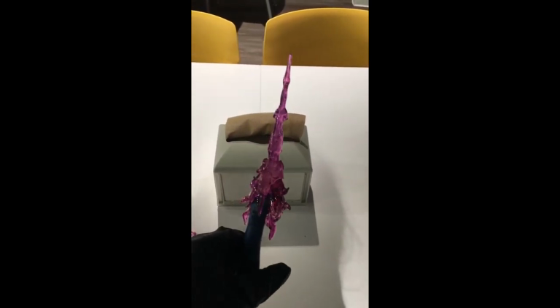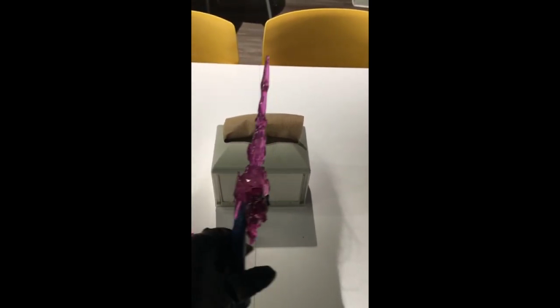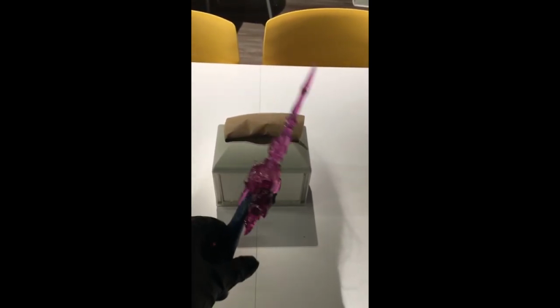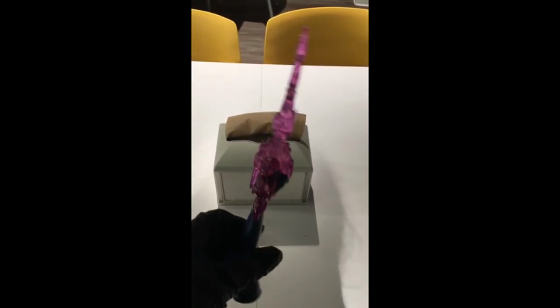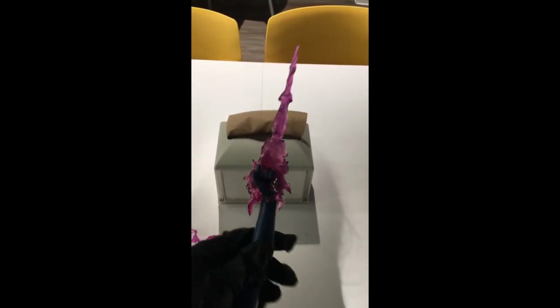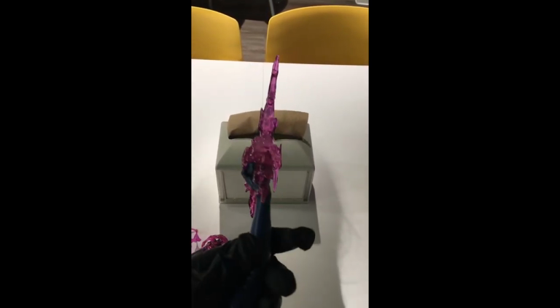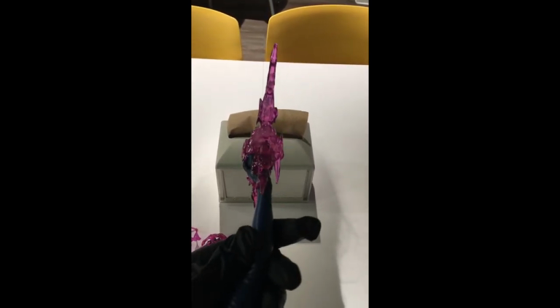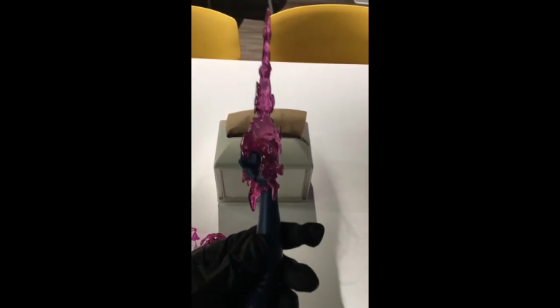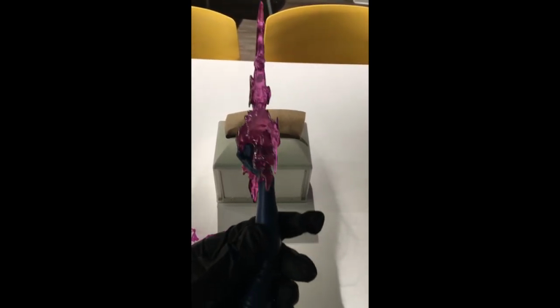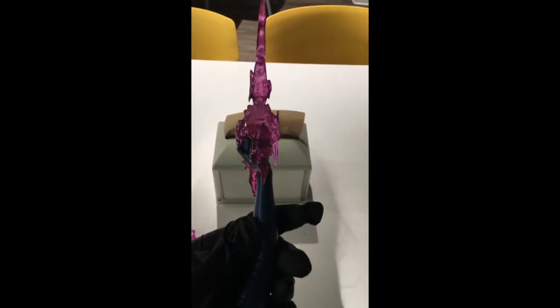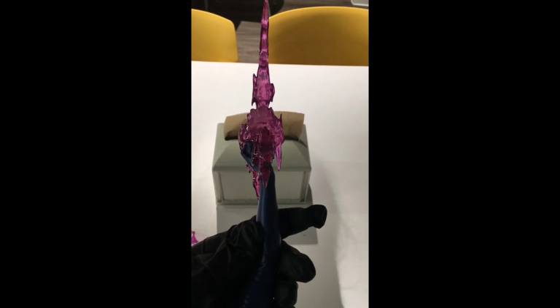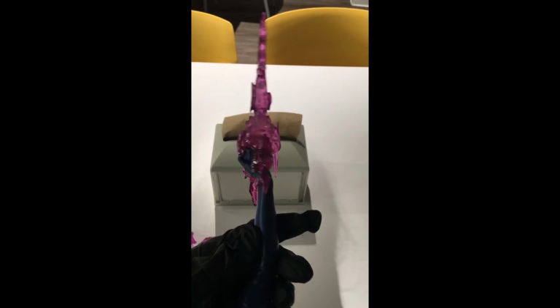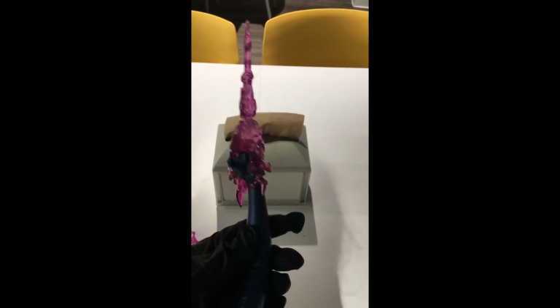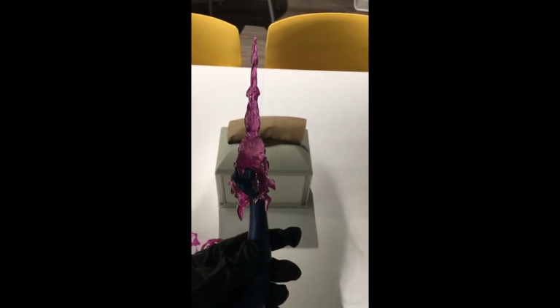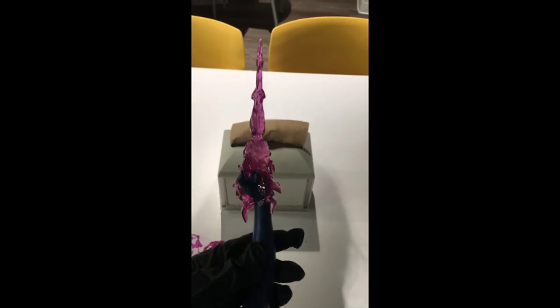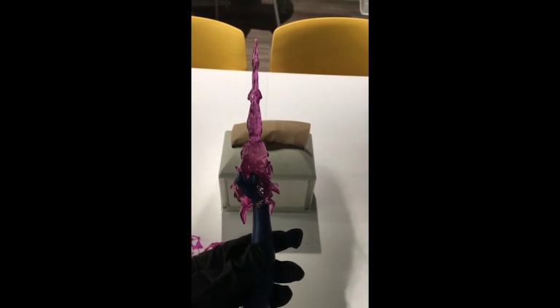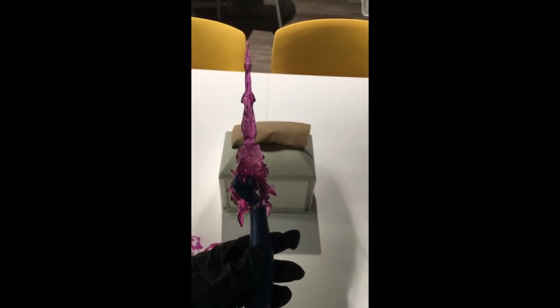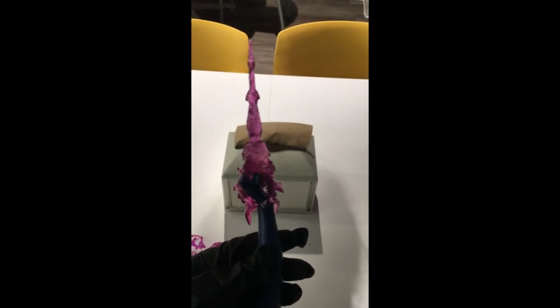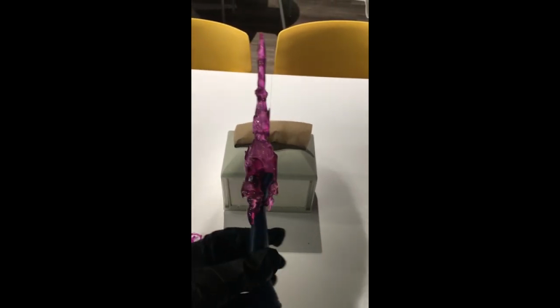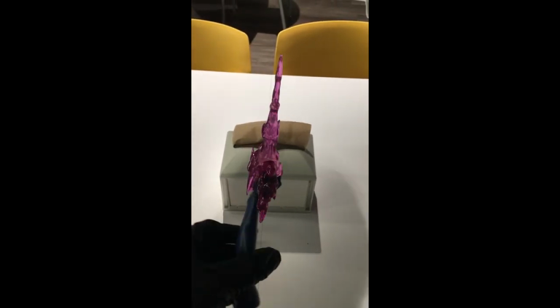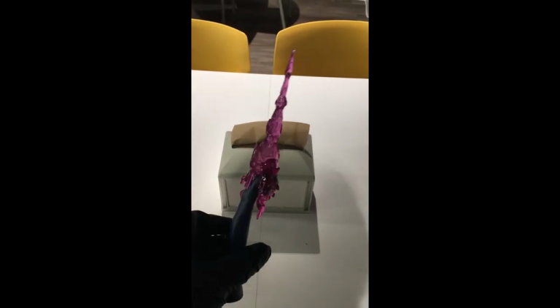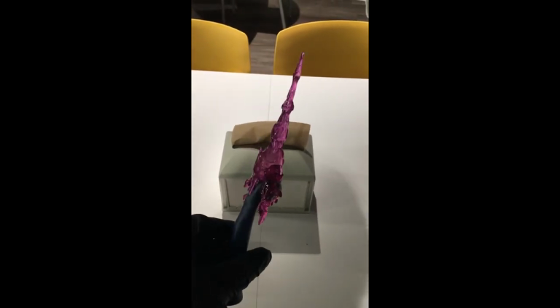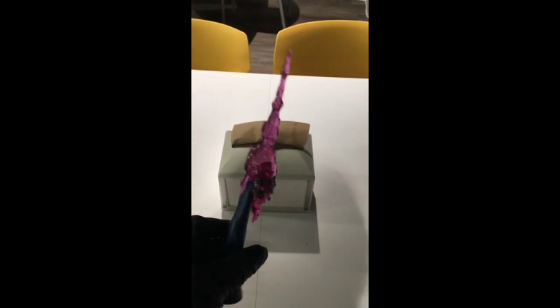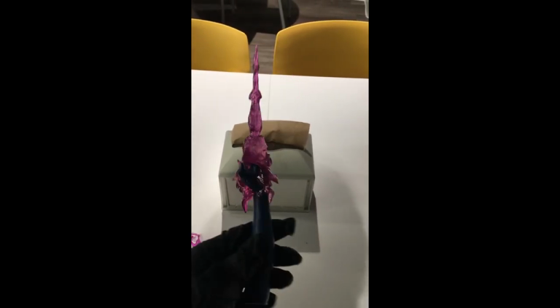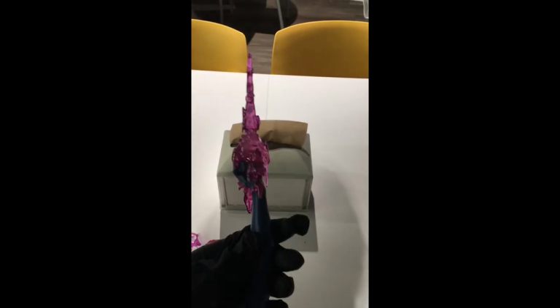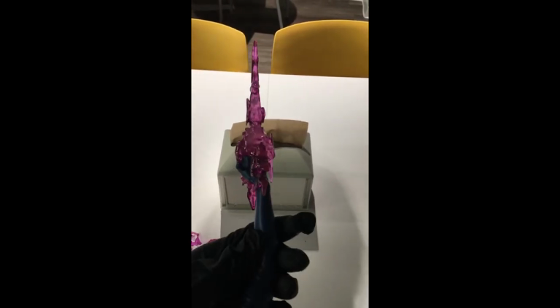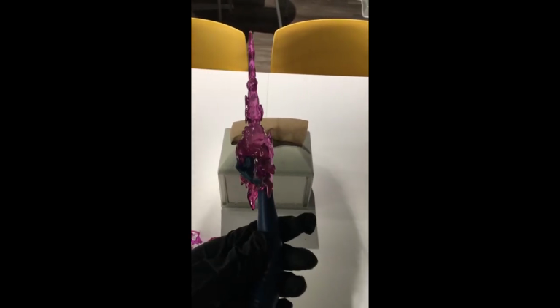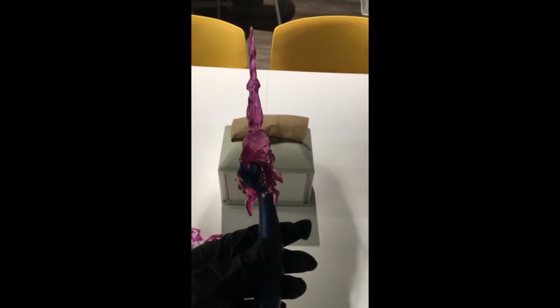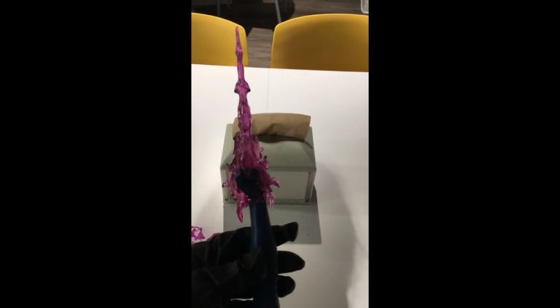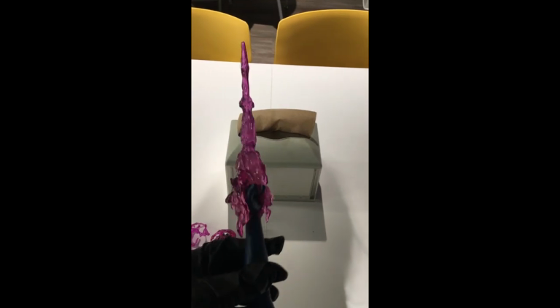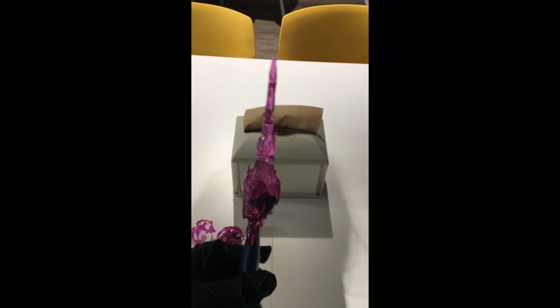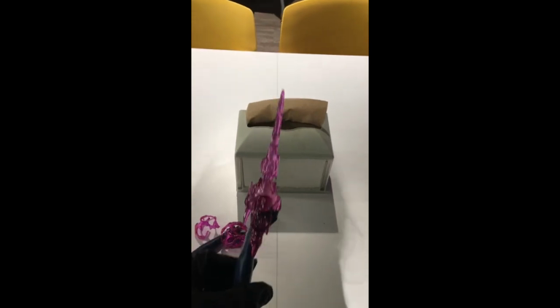That's why I kind of like the Sideshow one with the psionic powers — that one is painted rather than having translucent parts.